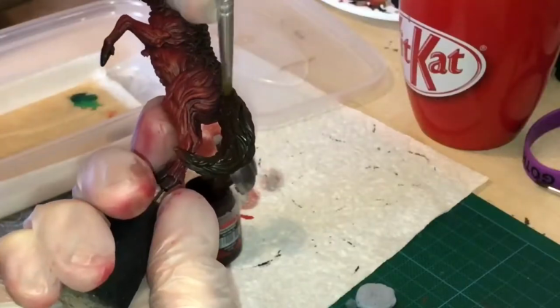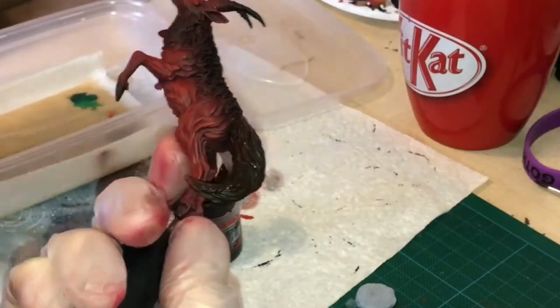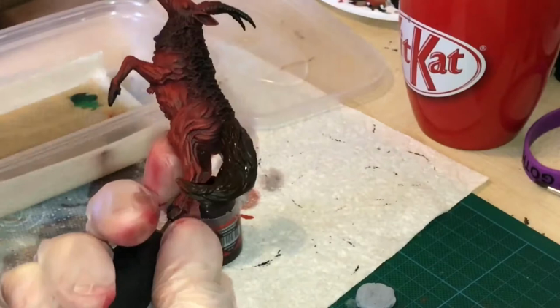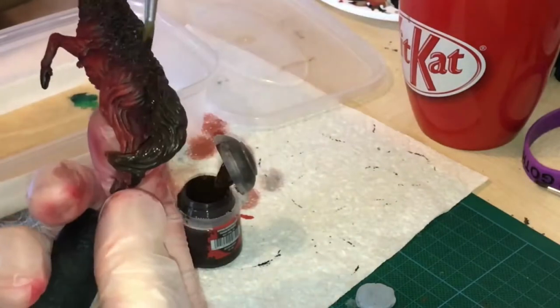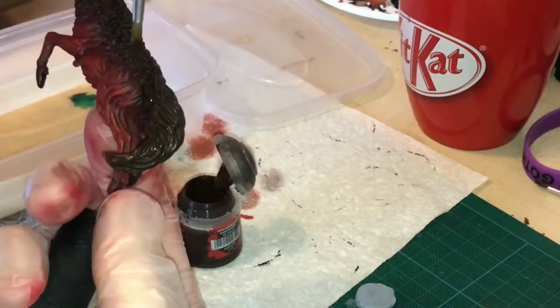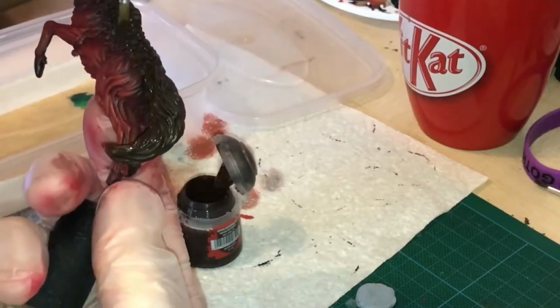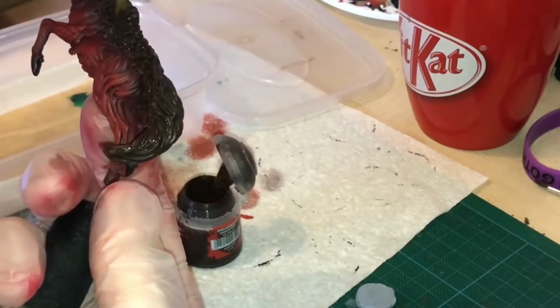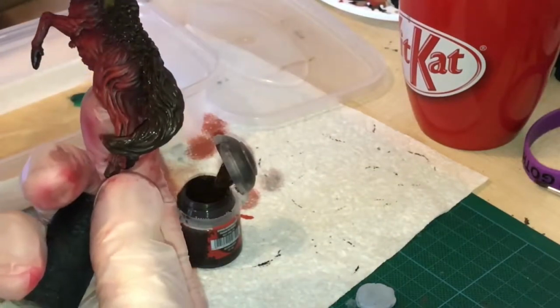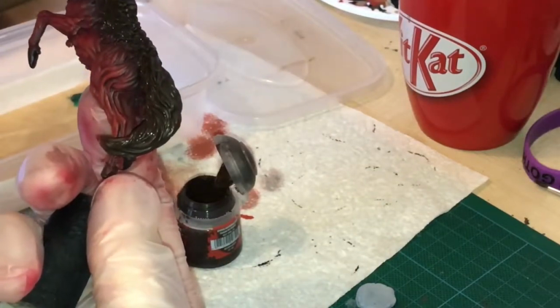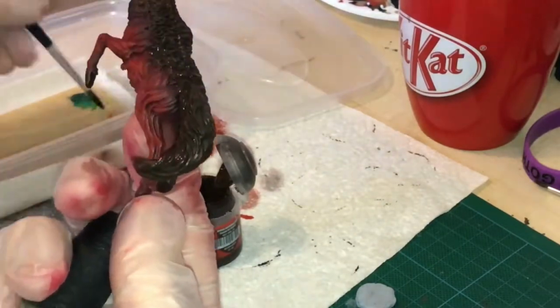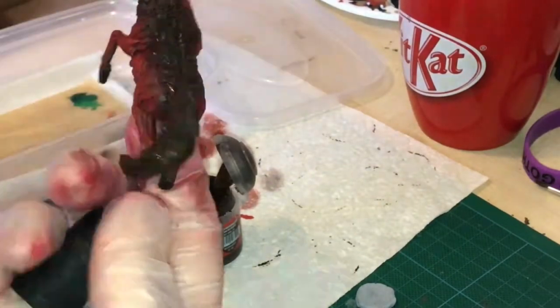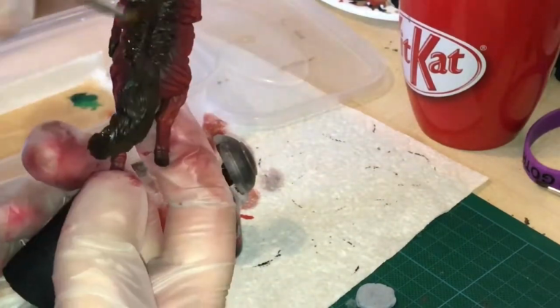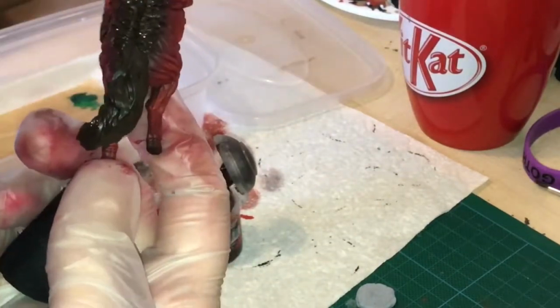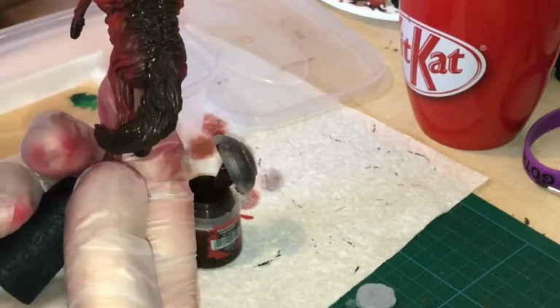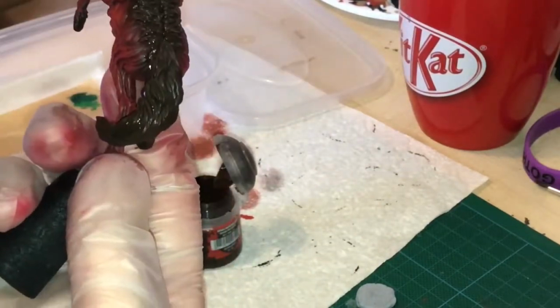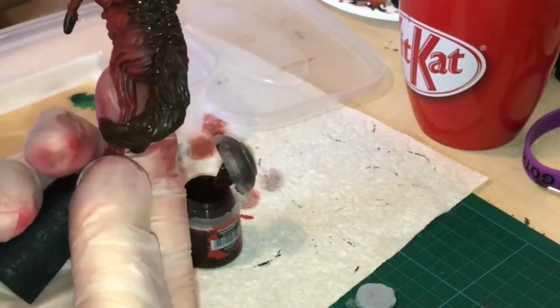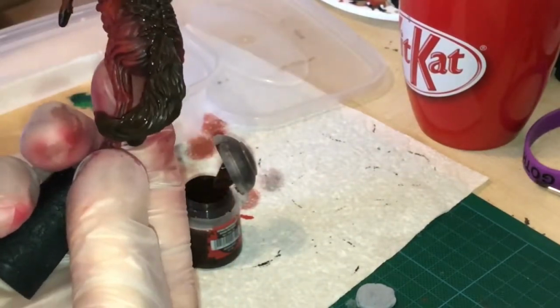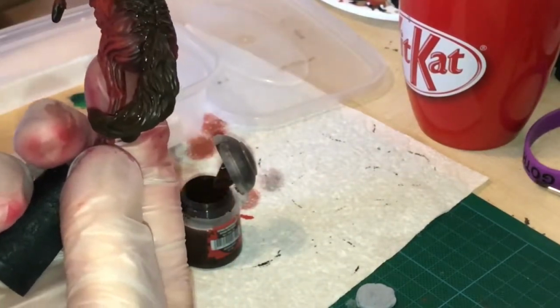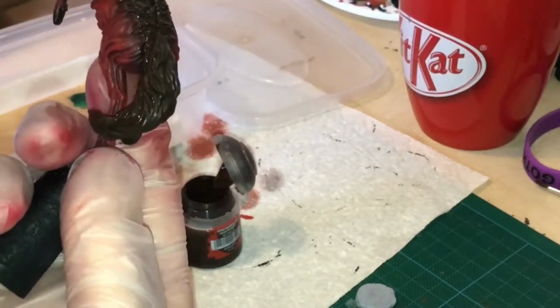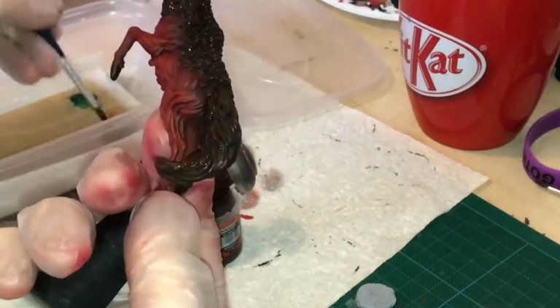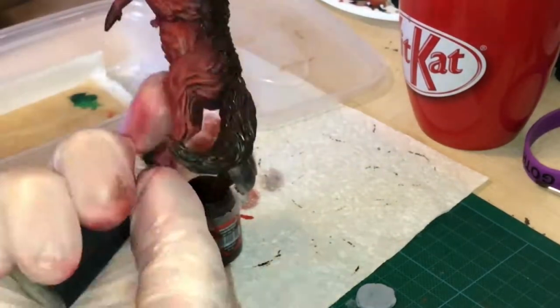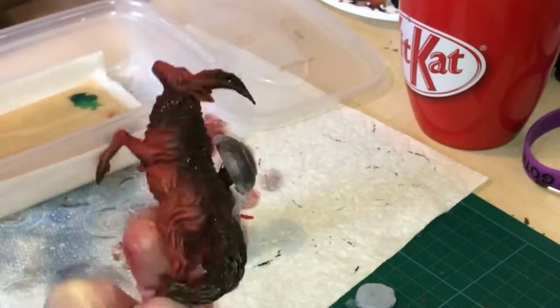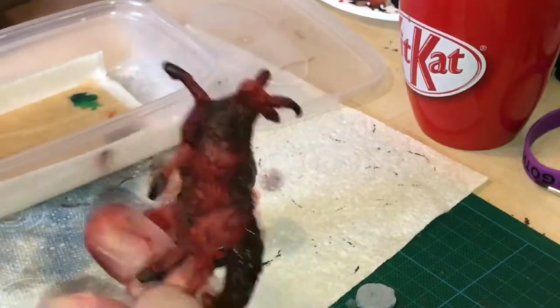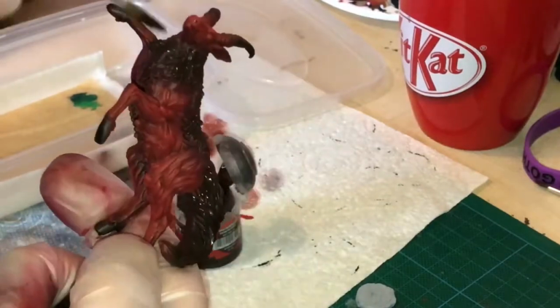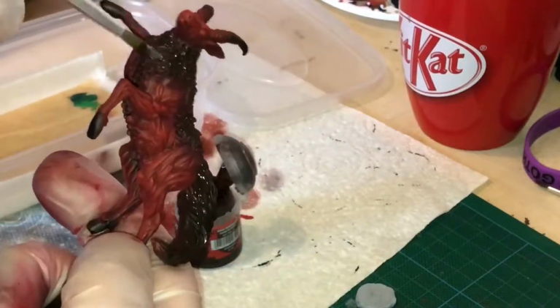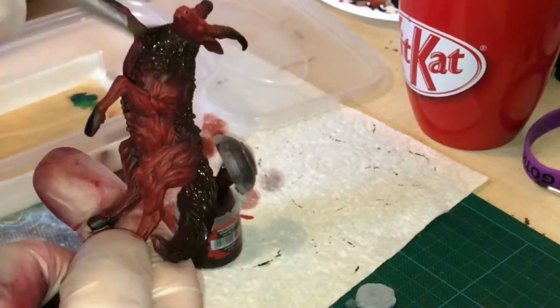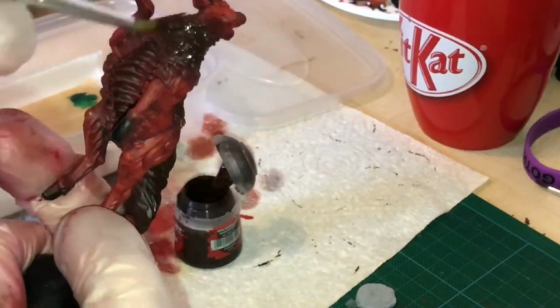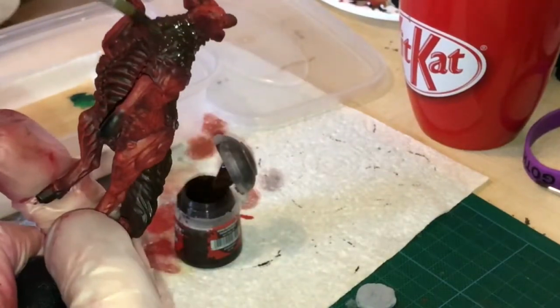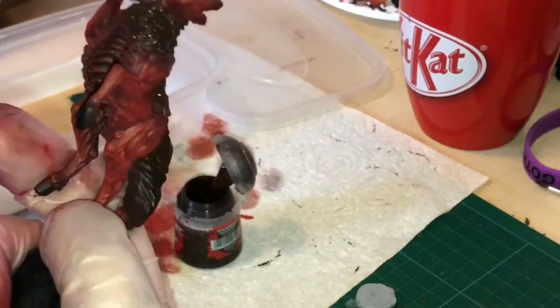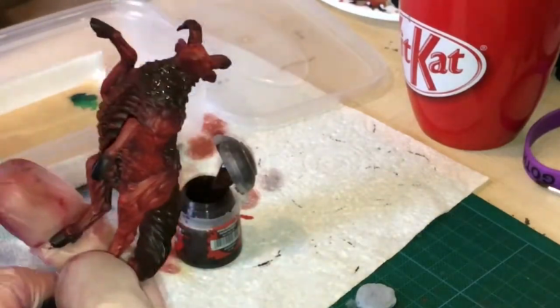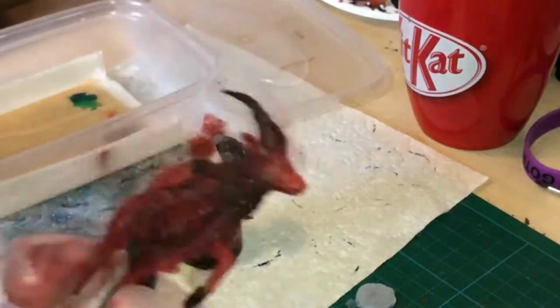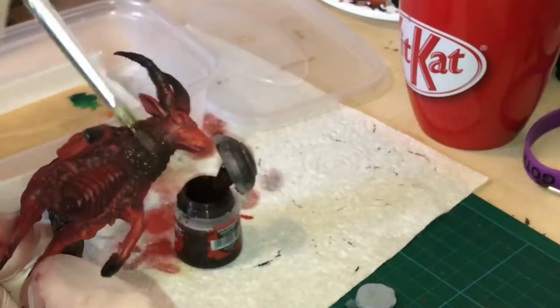I then went back over the bits of the fur that I may have caught with the red, again with Rhinox Hide, just applying it in the areas that required it.